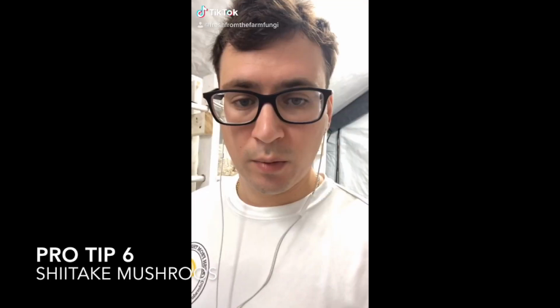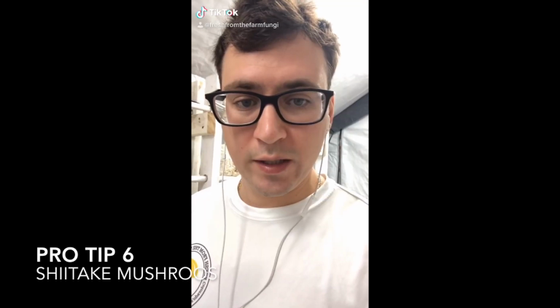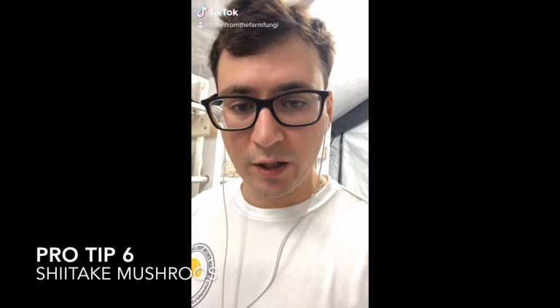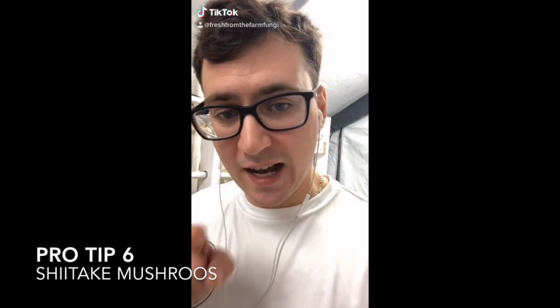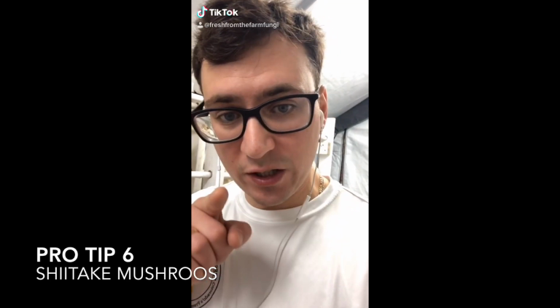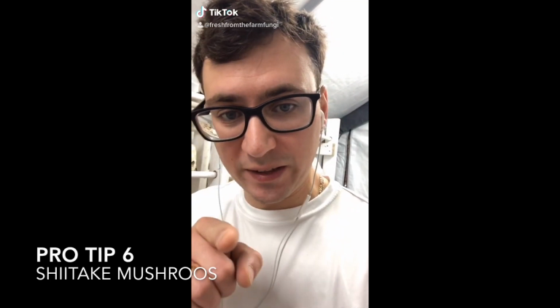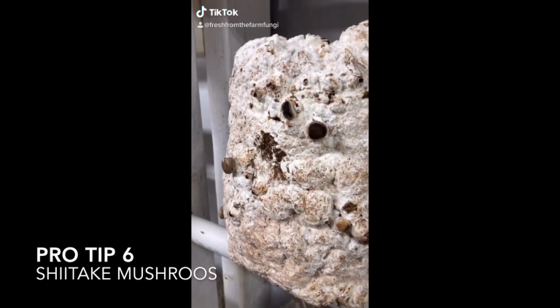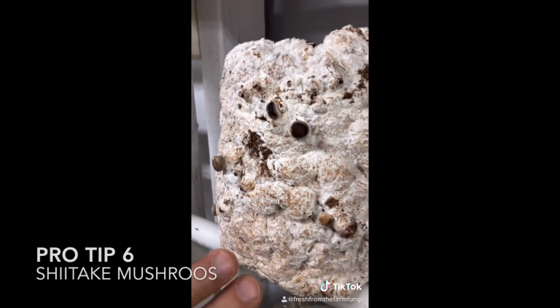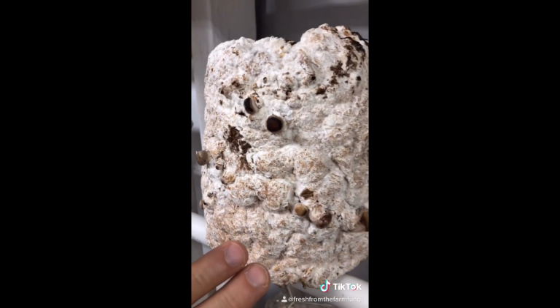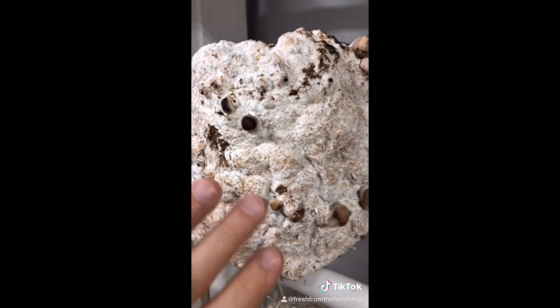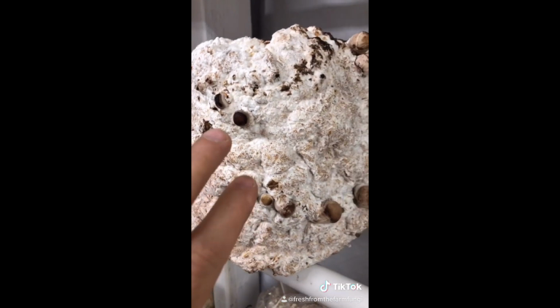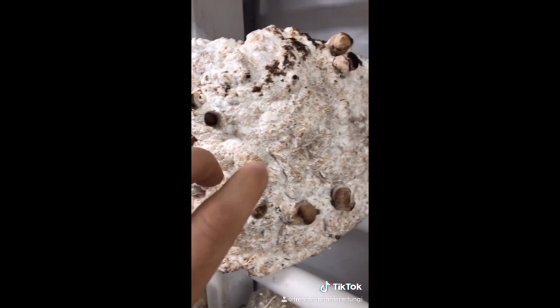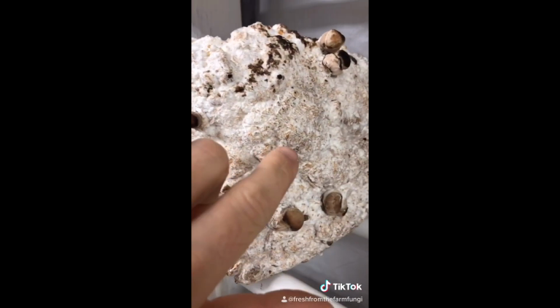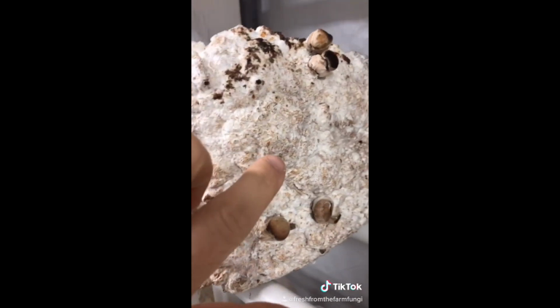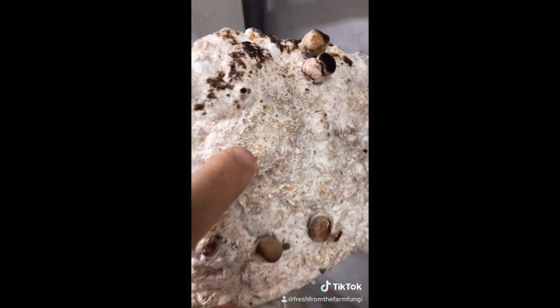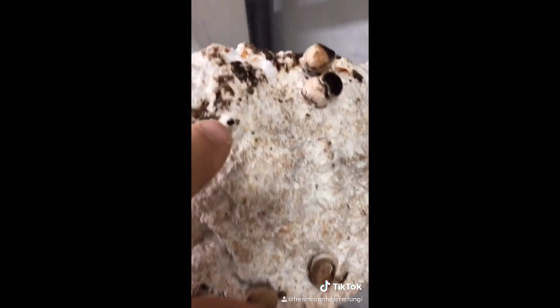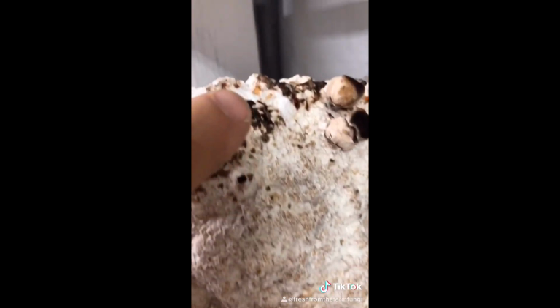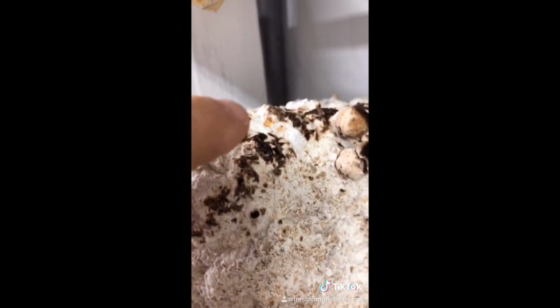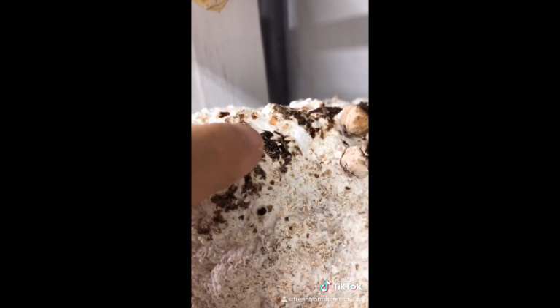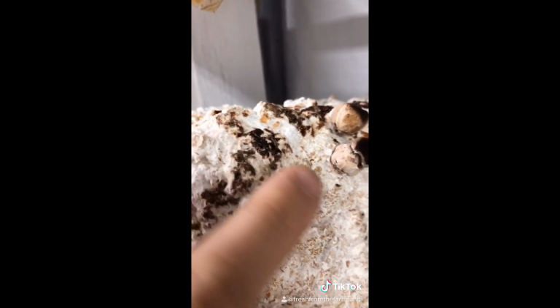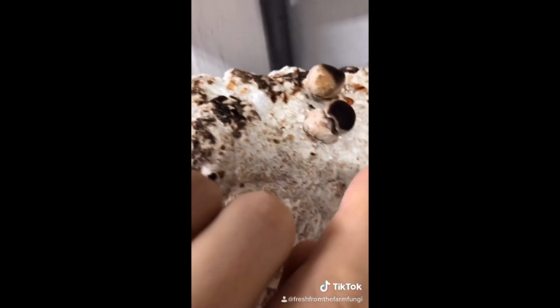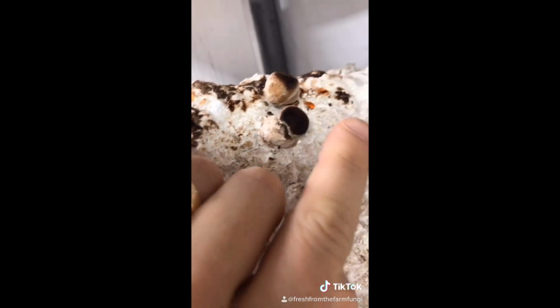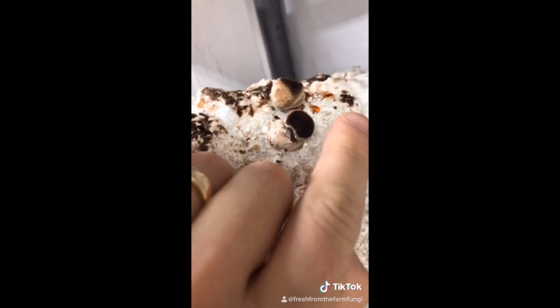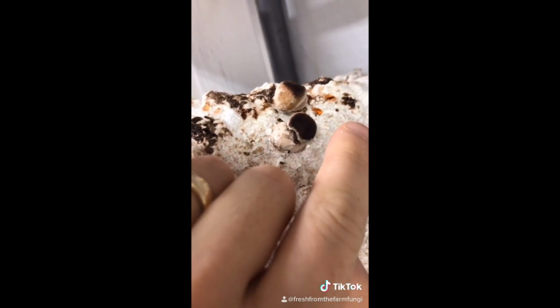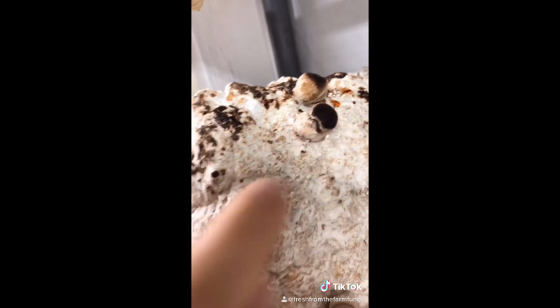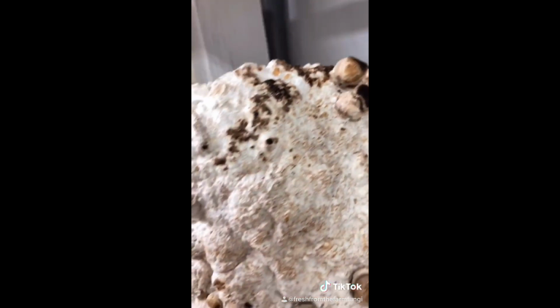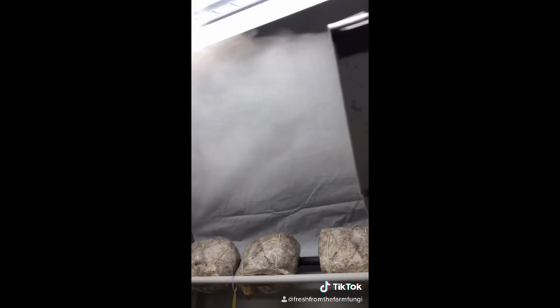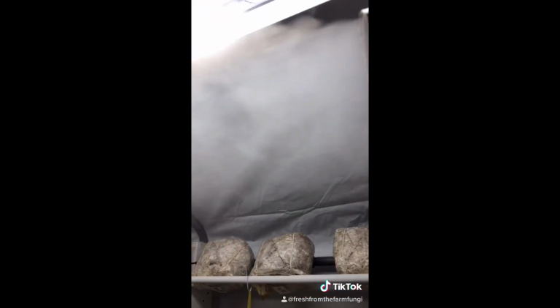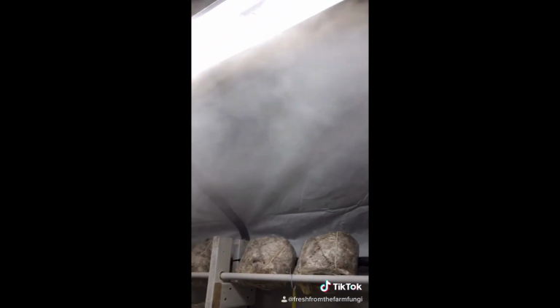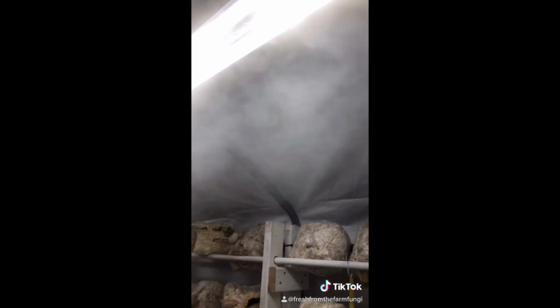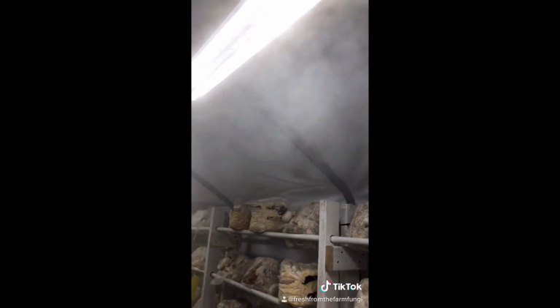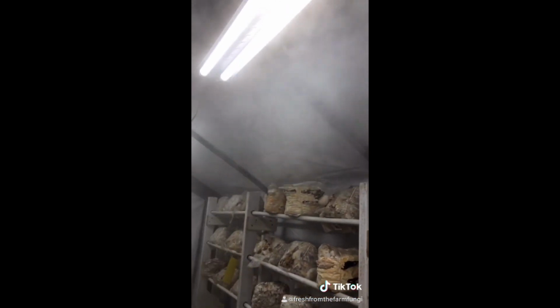Pro-tip: shiitake mushrooms. Shiitake mushrooms are very sensitive the first few hours out of the bag, so observe for any water droplets that might be forming — this is a sign it might be too dry. Keep your room in the high 90s for the first 24 hours.